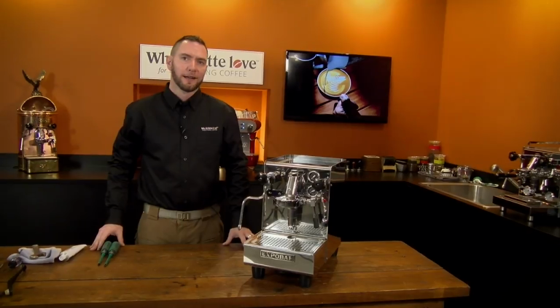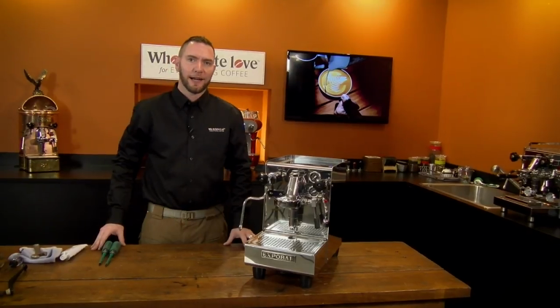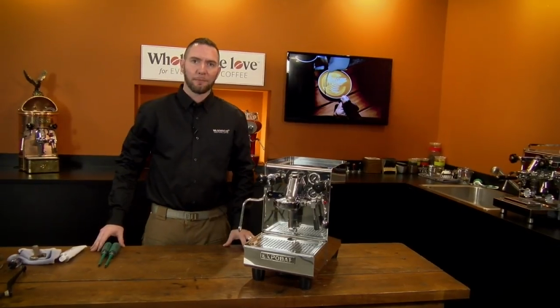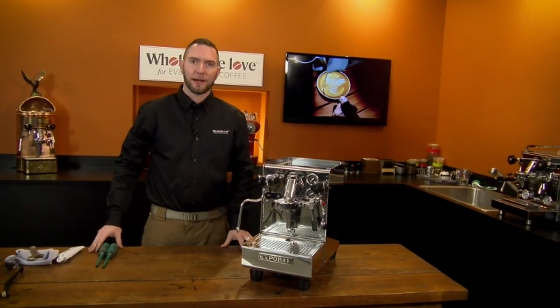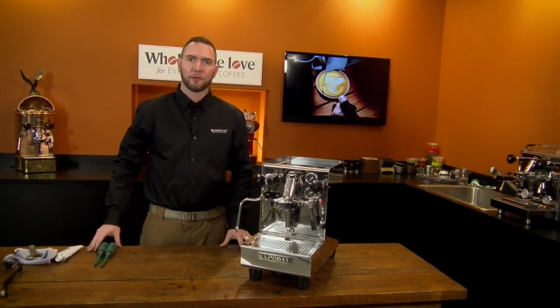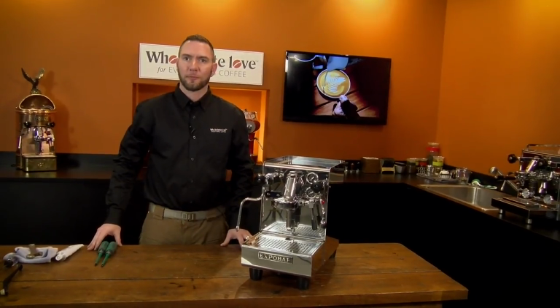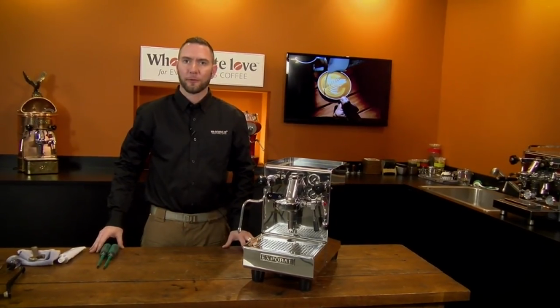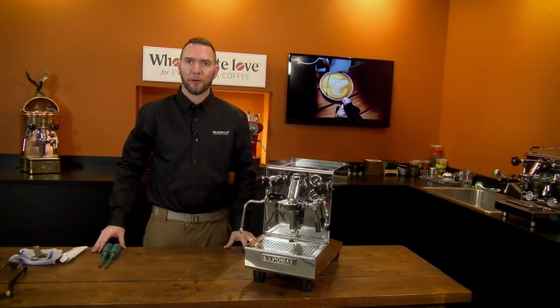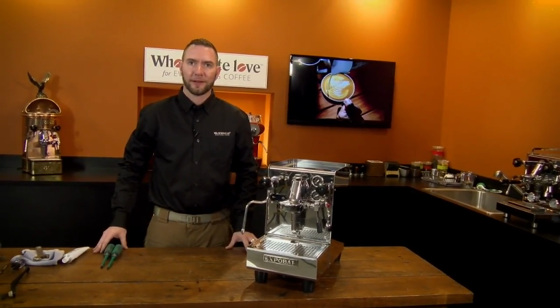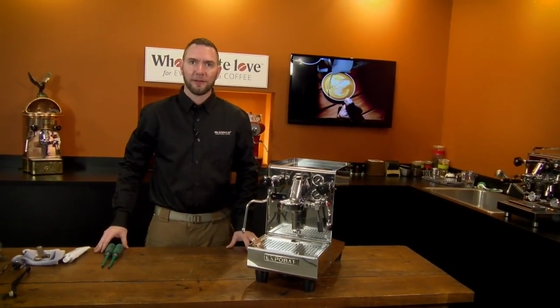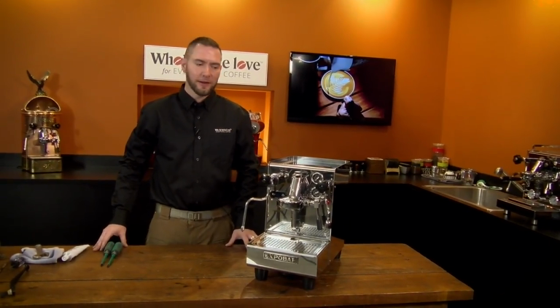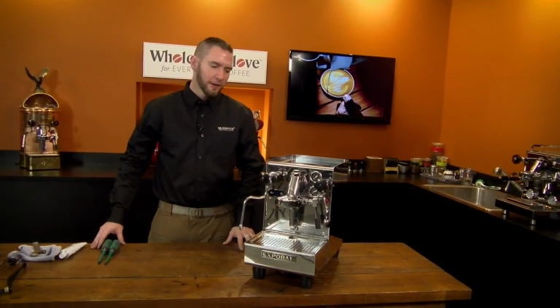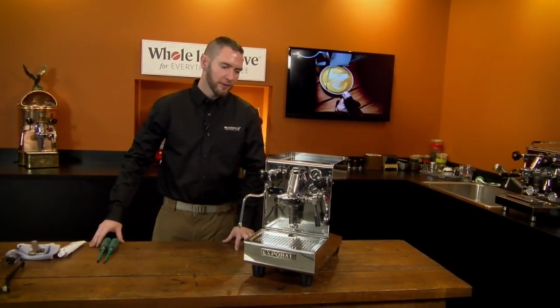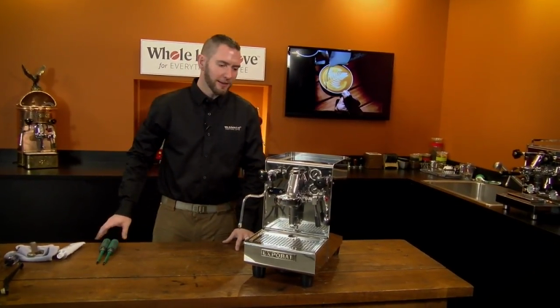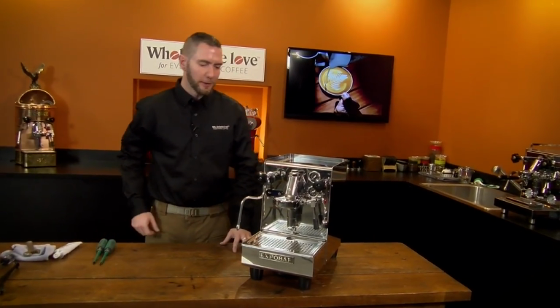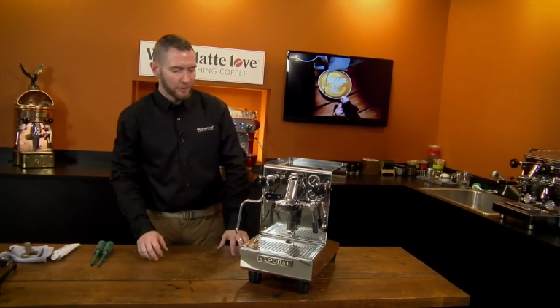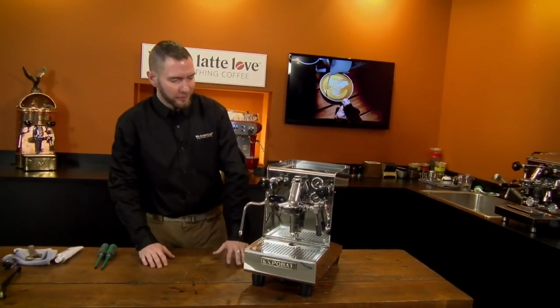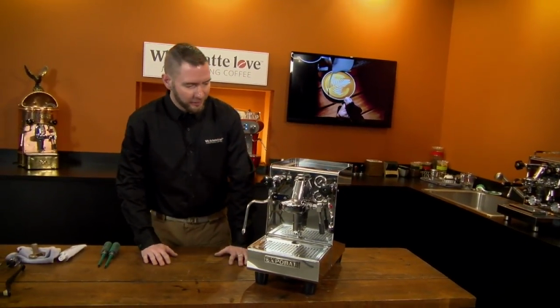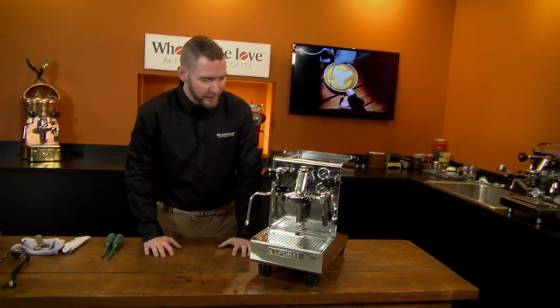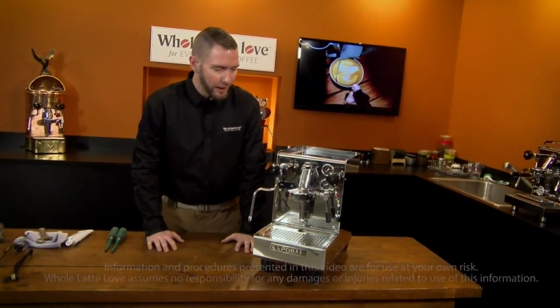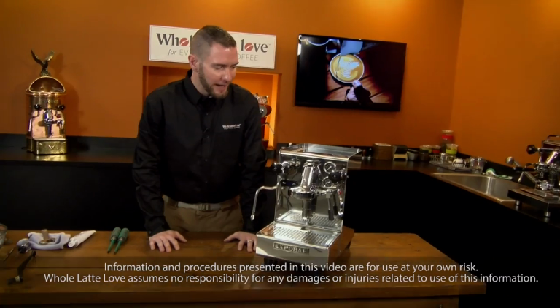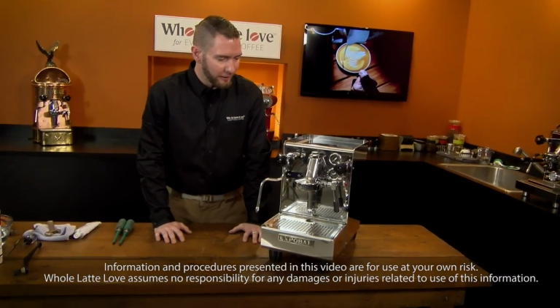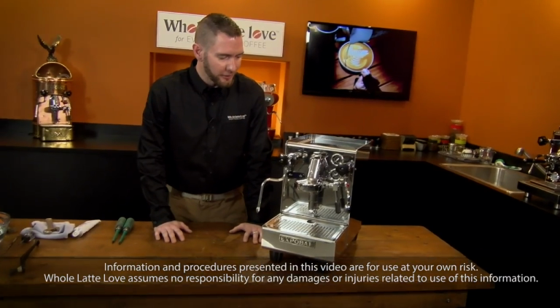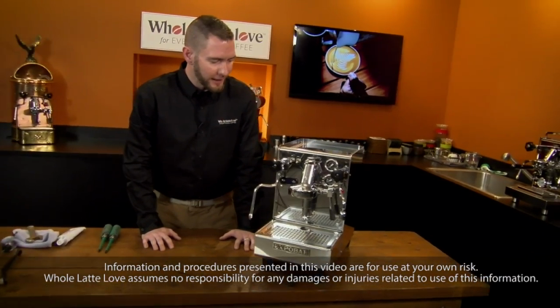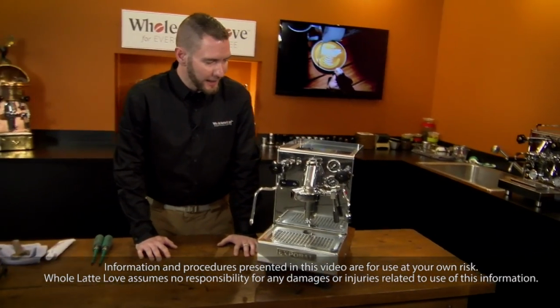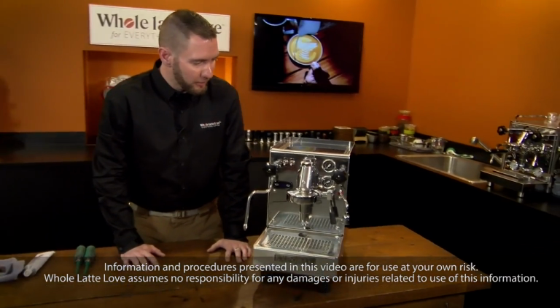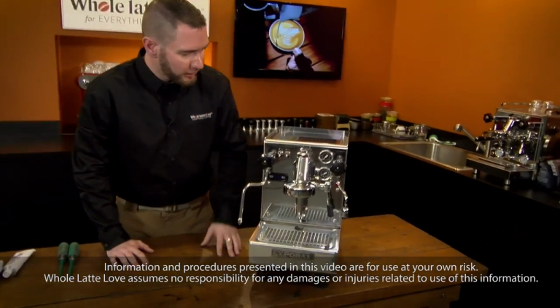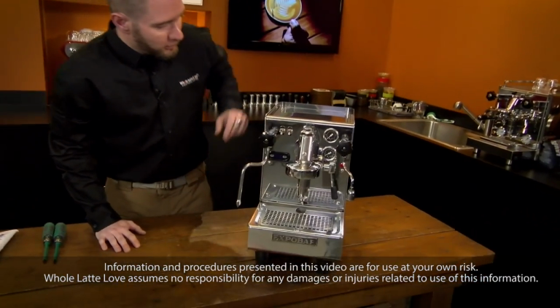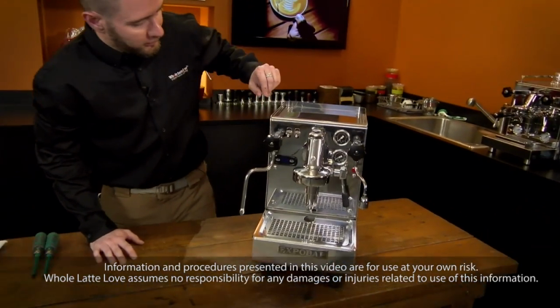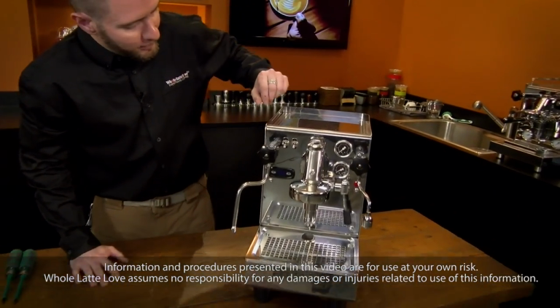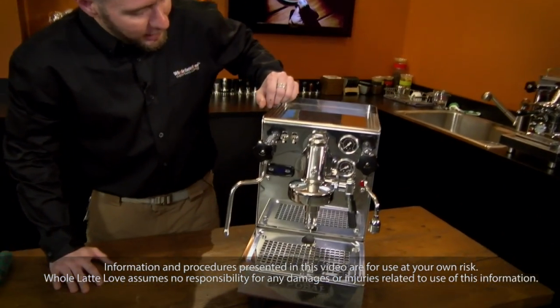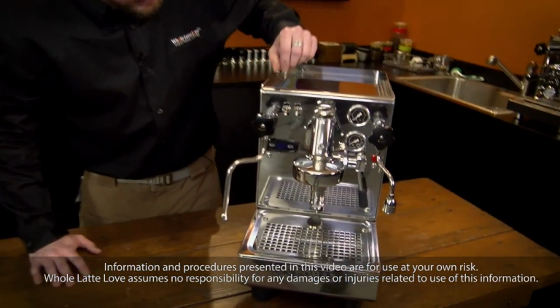Hi, I'm Brian, service manager with Whole Latte Love. Coincidentally, we were just about to start a video on back flushing and we came across a little problem.